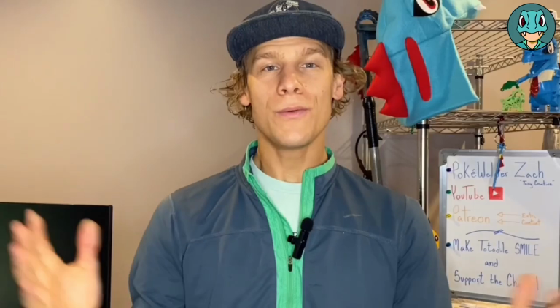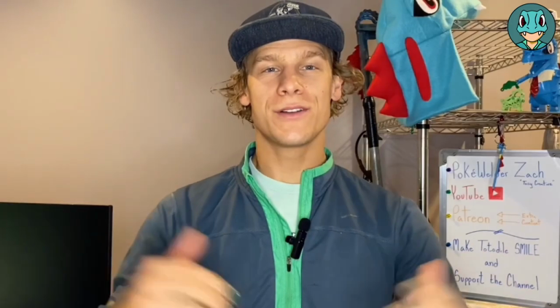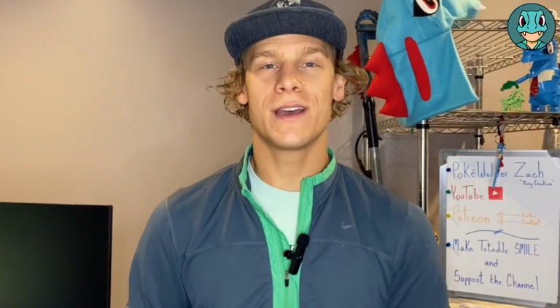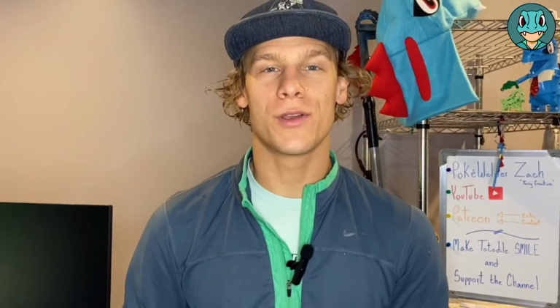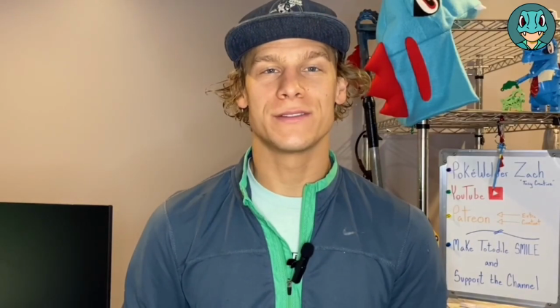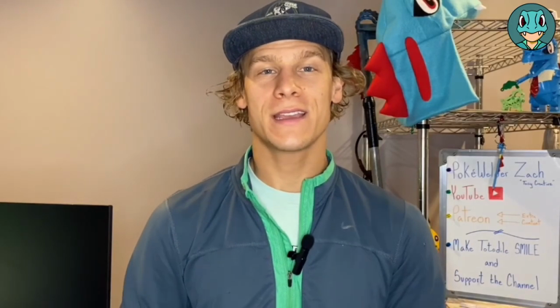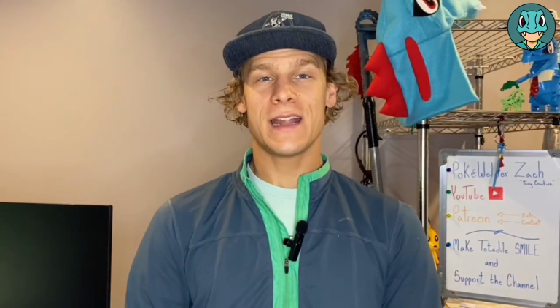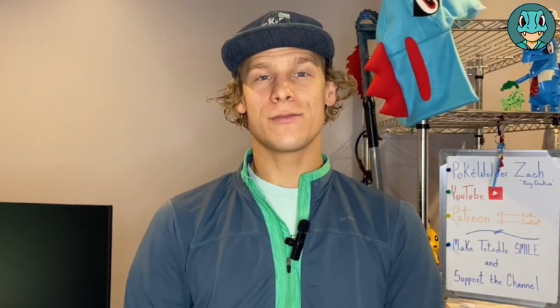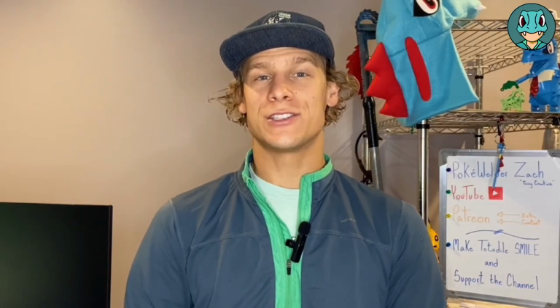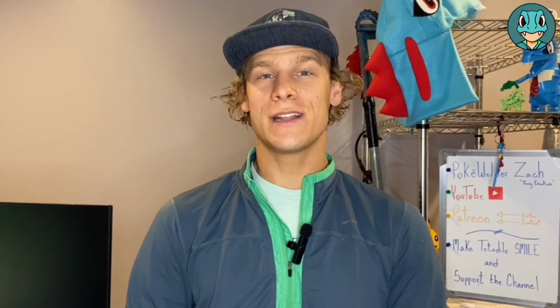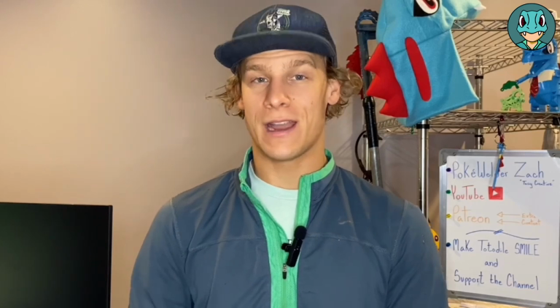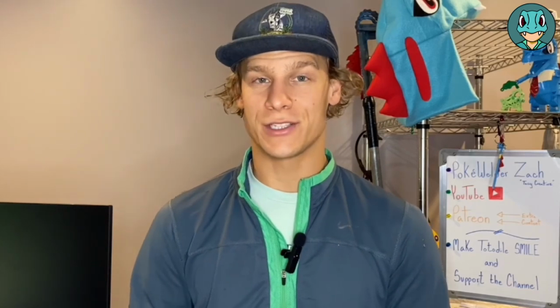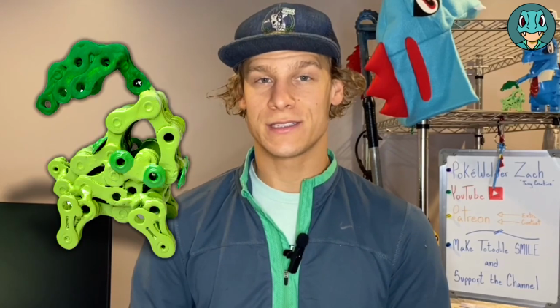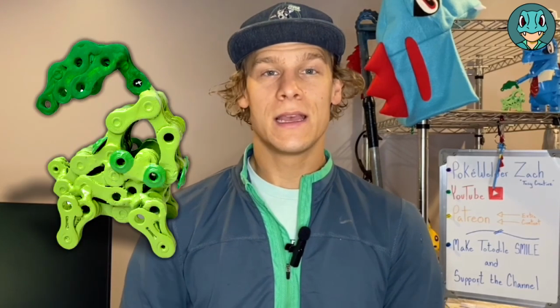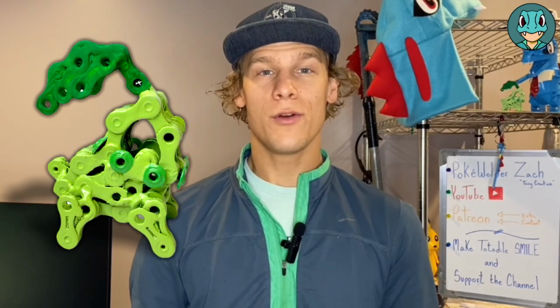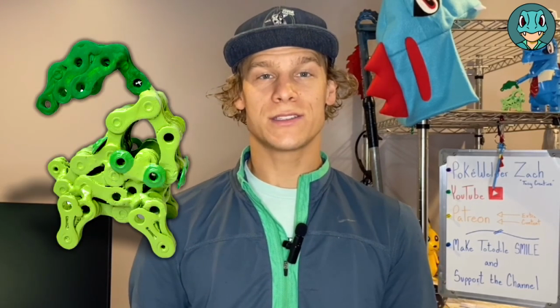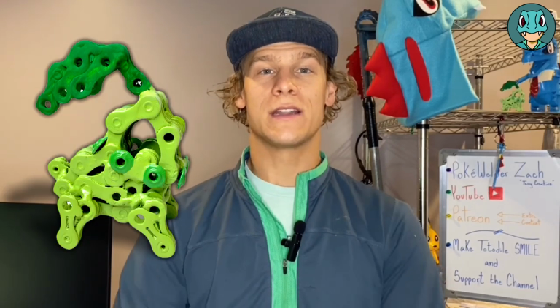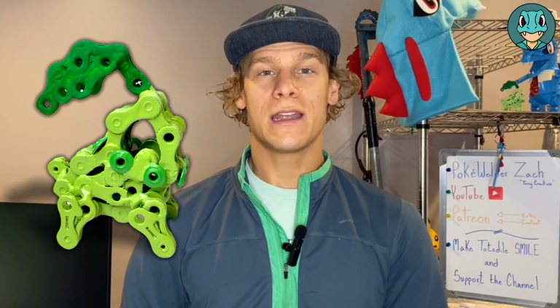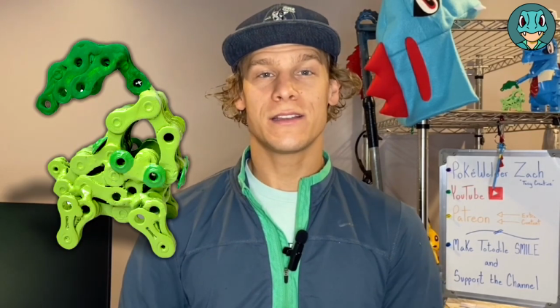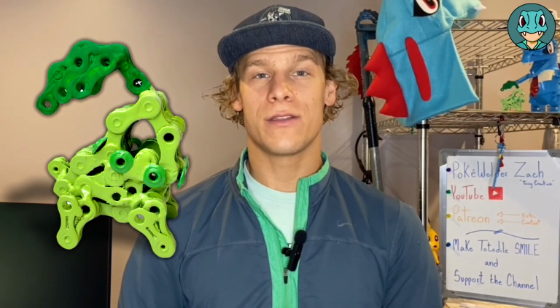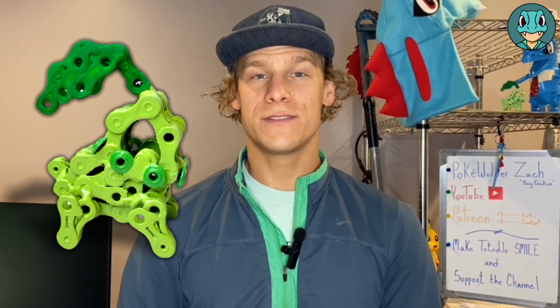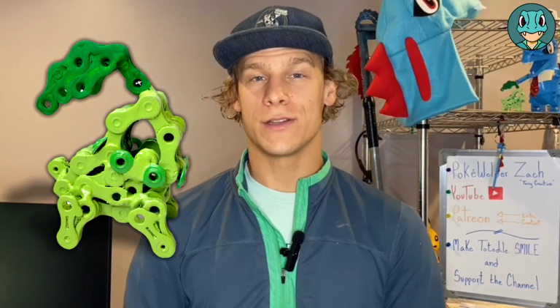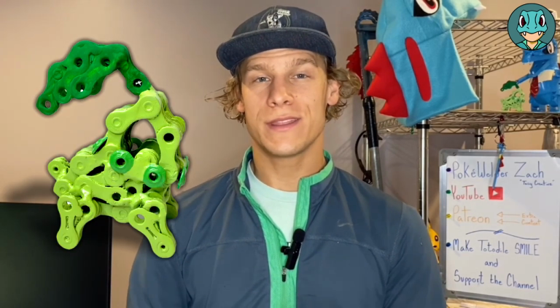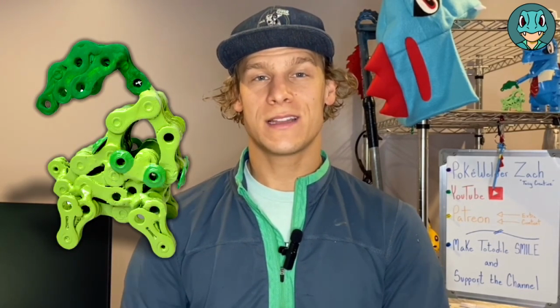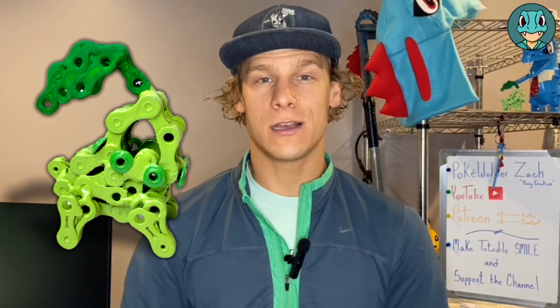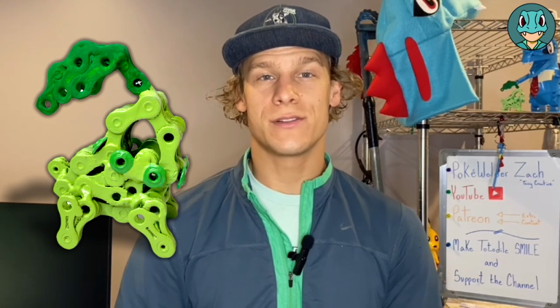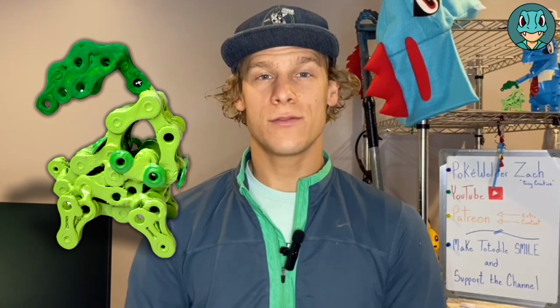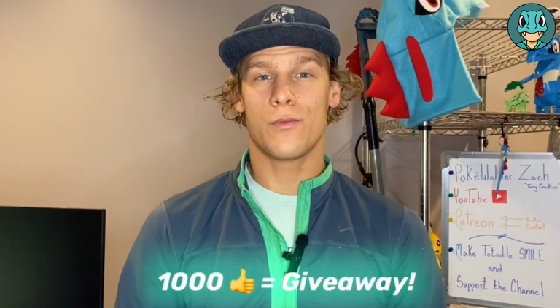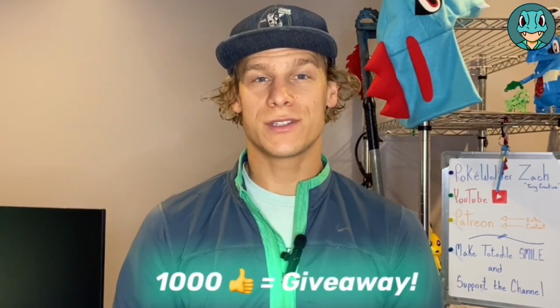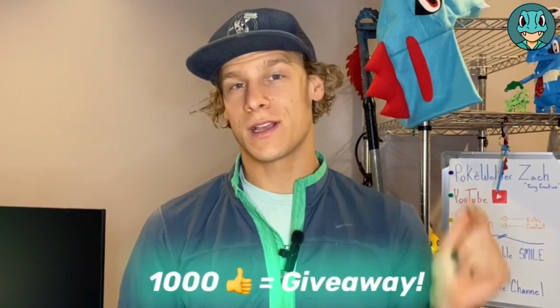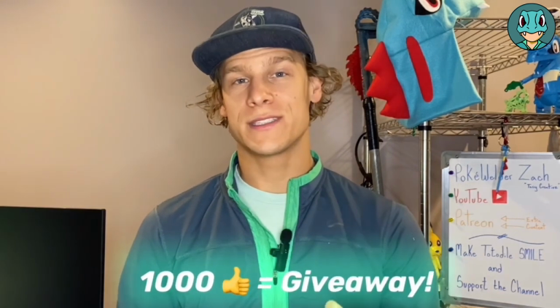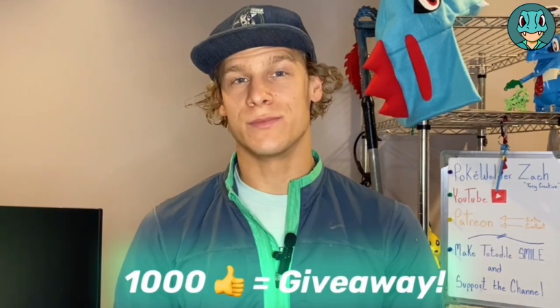What's going on? I'm PokeWelder Zach, and today we're making Chikorita out of bike chains. Before we get started, I'd like to let you know that when this video hits 1,000 likes, I'll be doing a giveaway to one person from the comment section below.